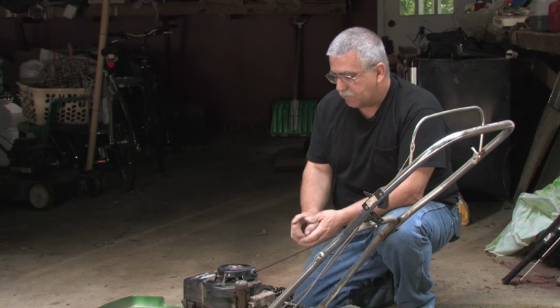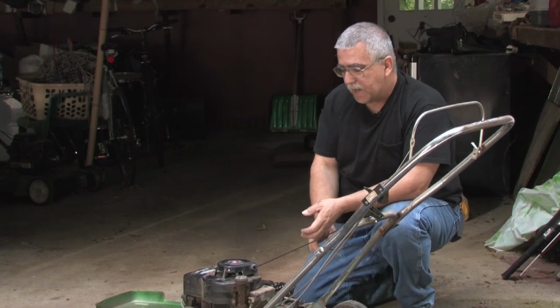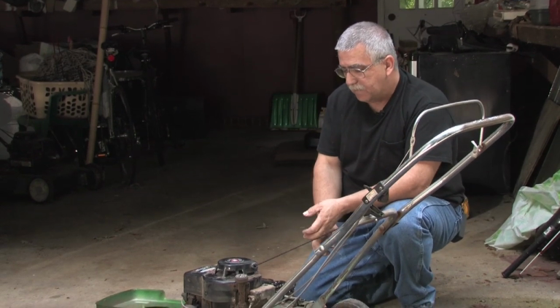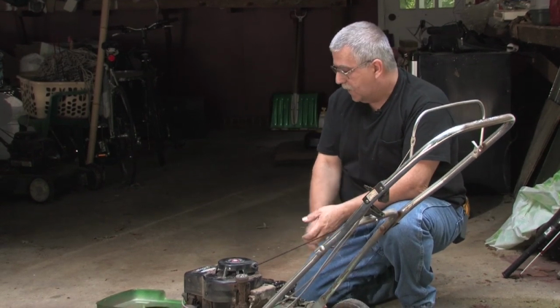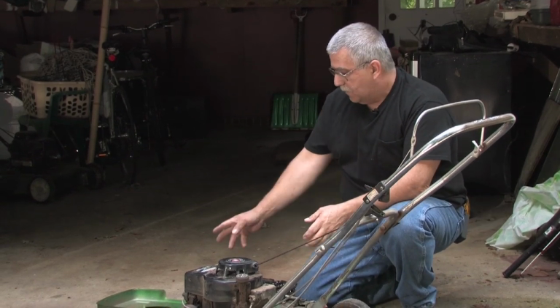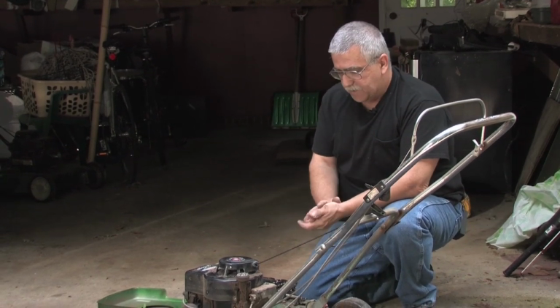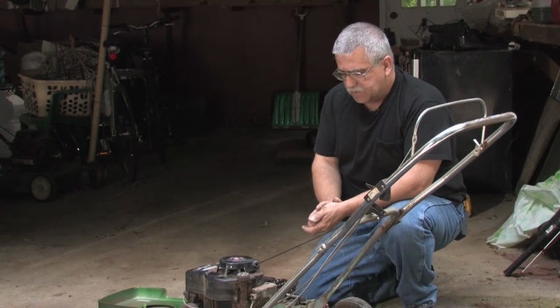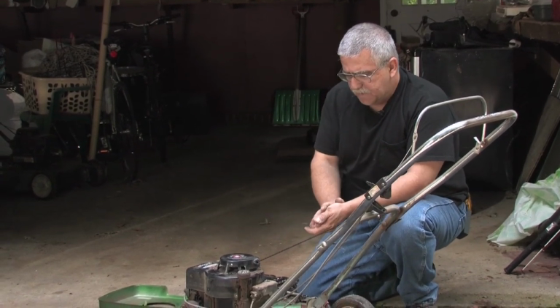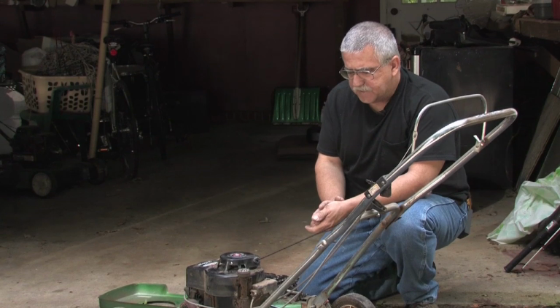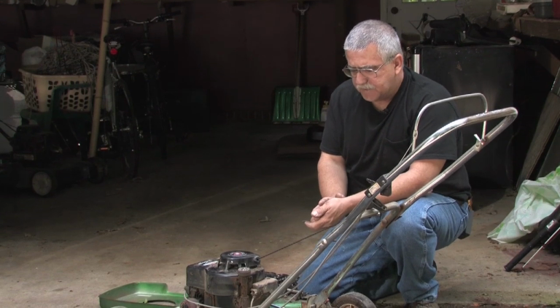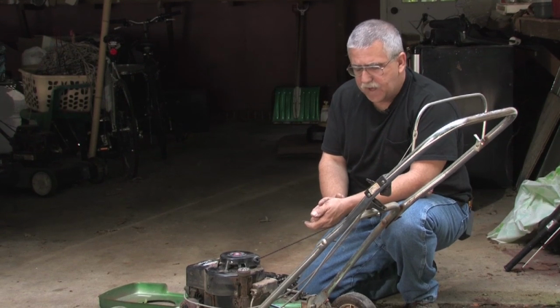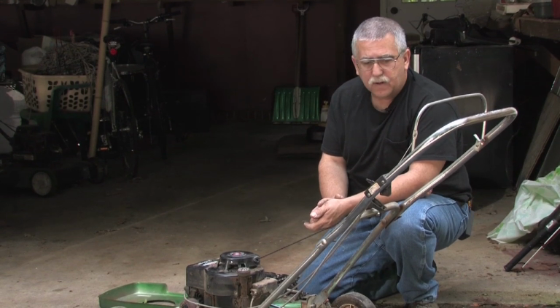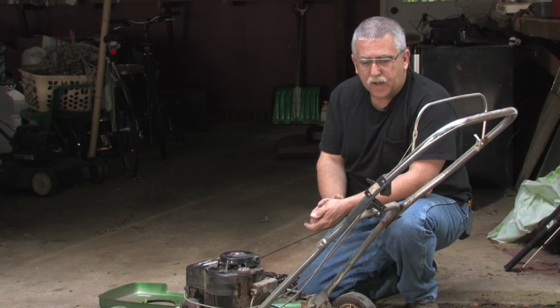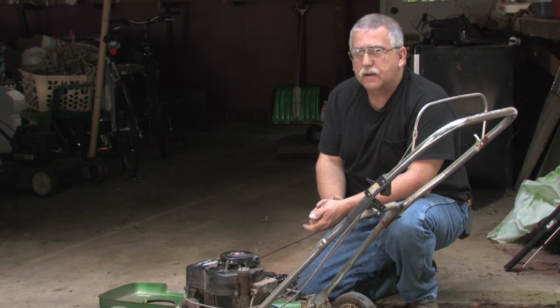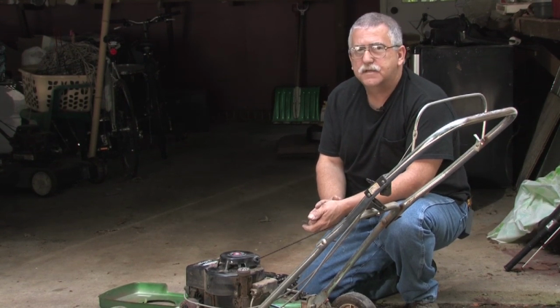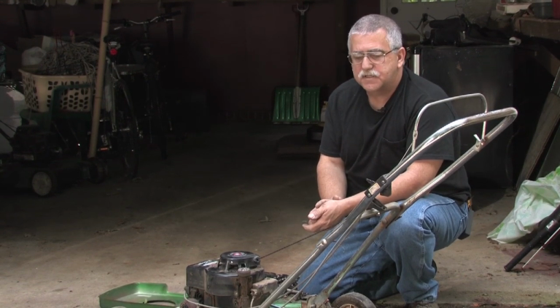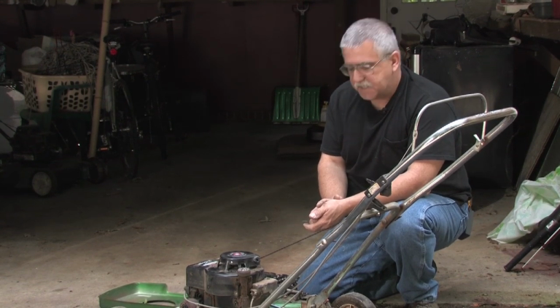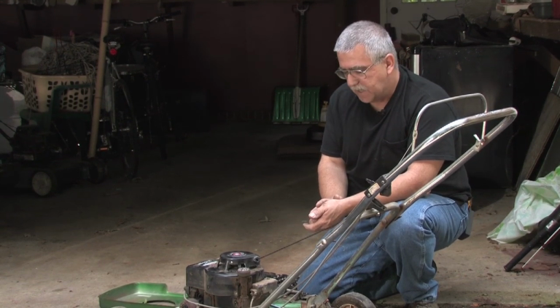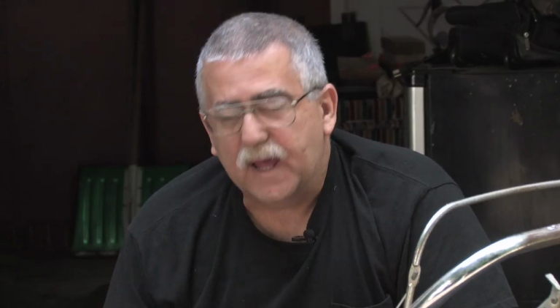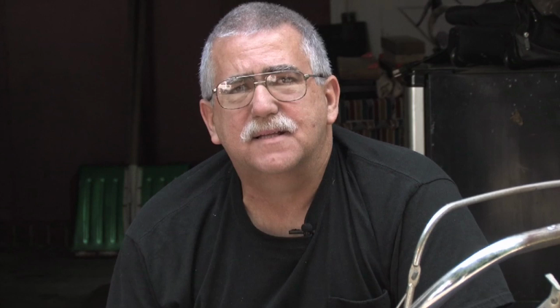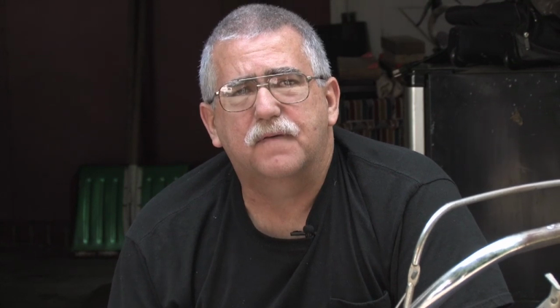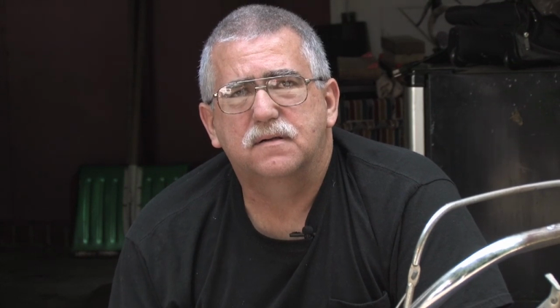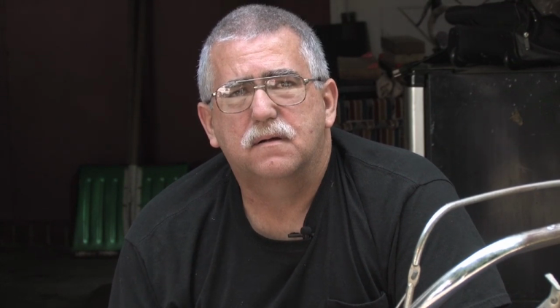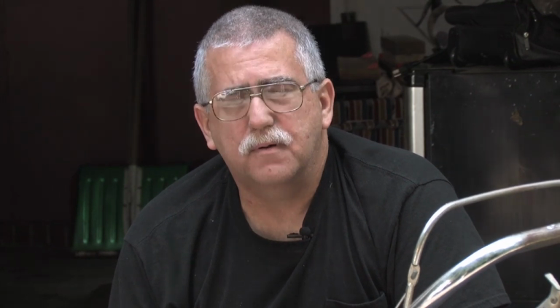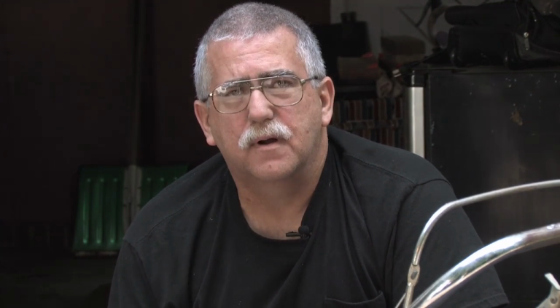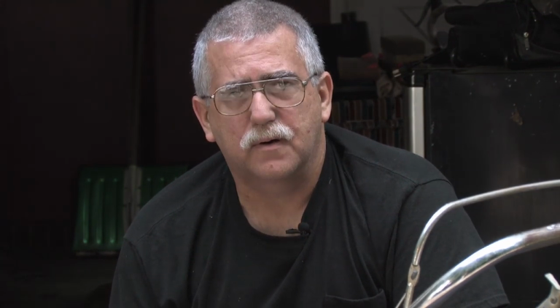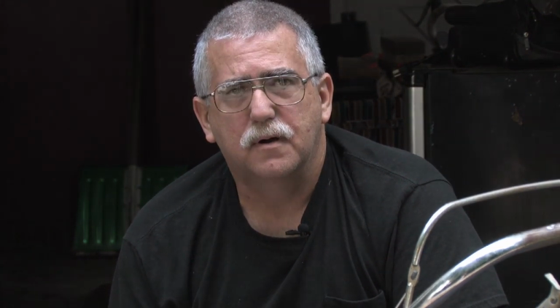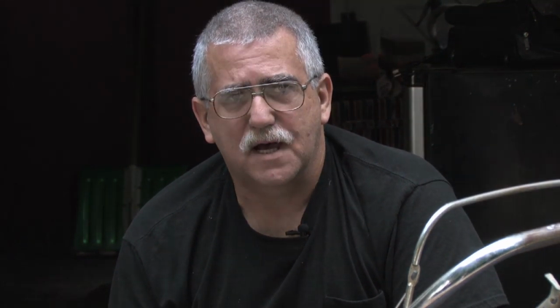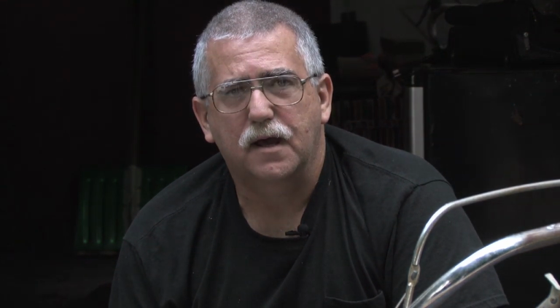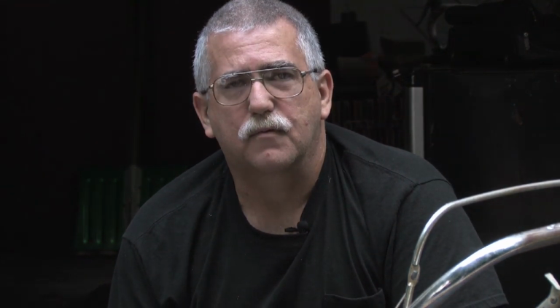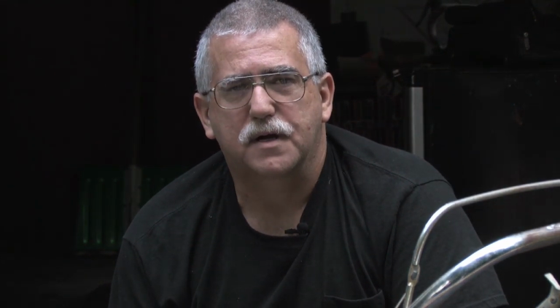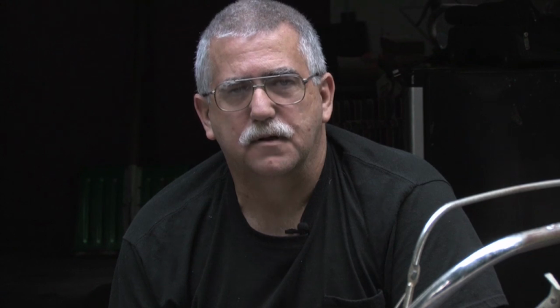Put the bolts back in, make sure the cover goes on, the dipstick is okay. And you've just saved yourself a ton of money. That's how you fix a pull cord on a lawnmower on a Saturday when the repair shops are closed.